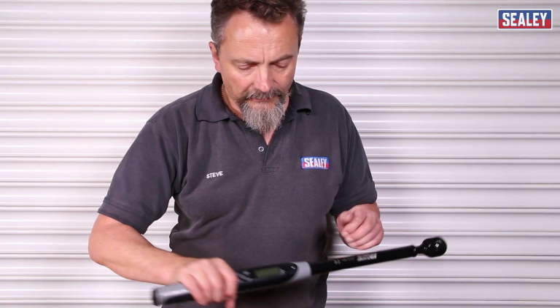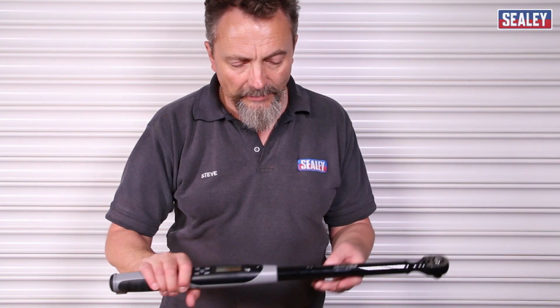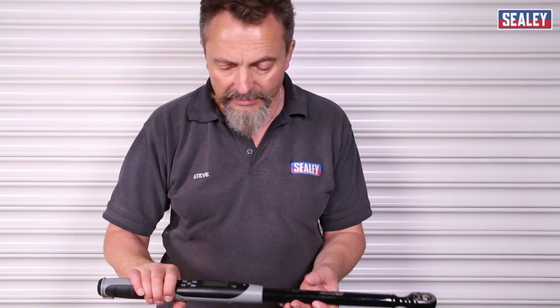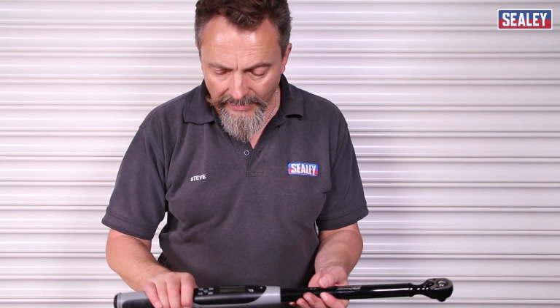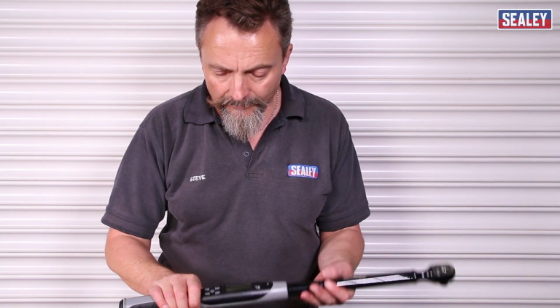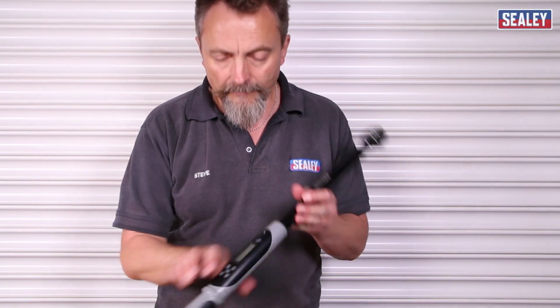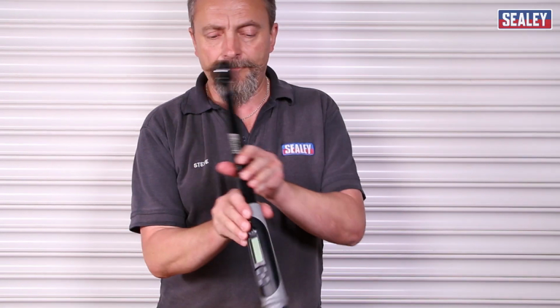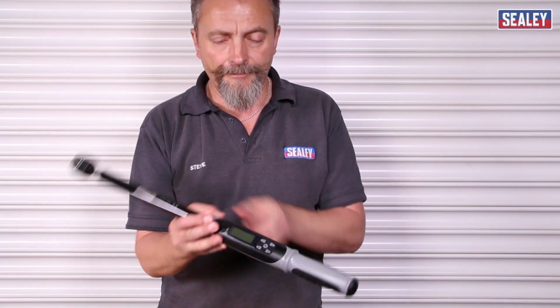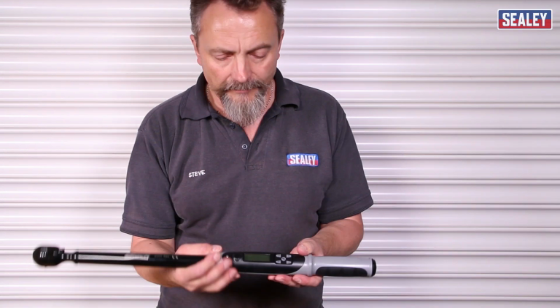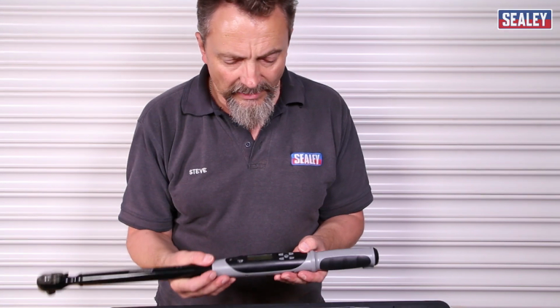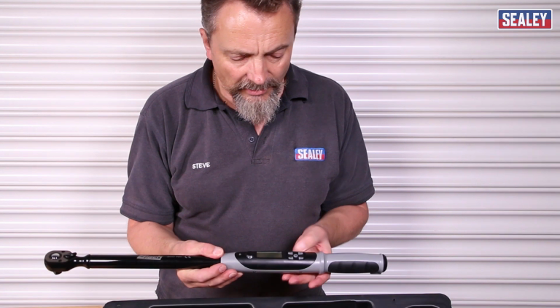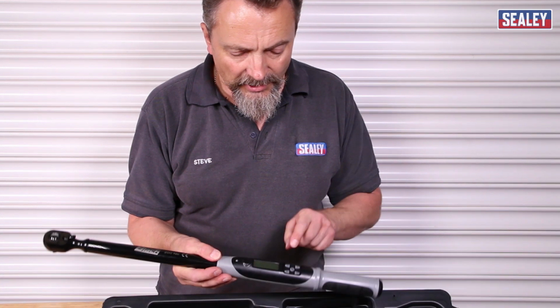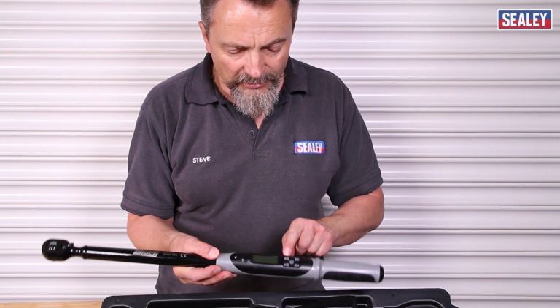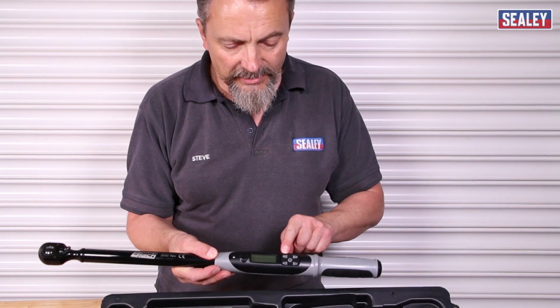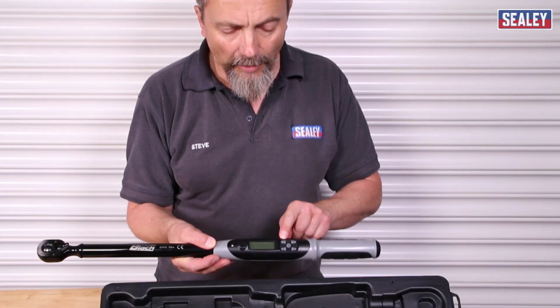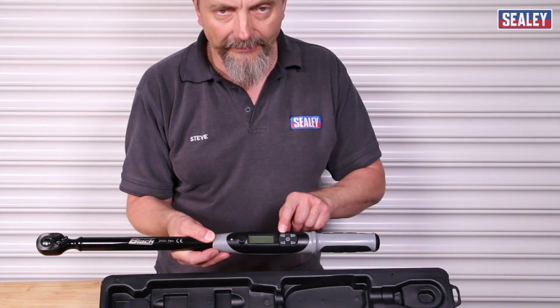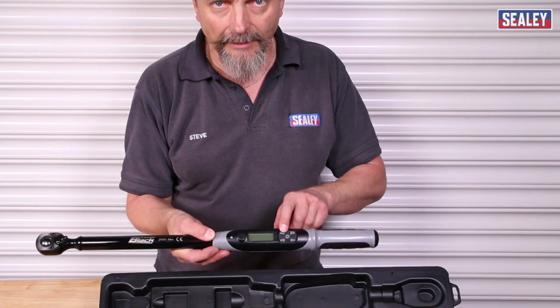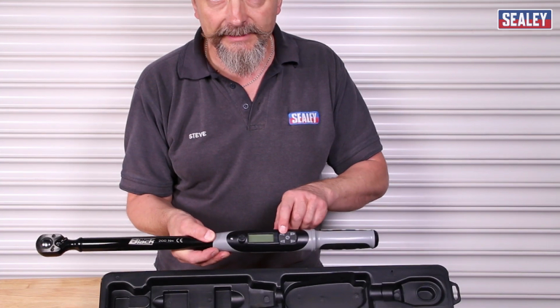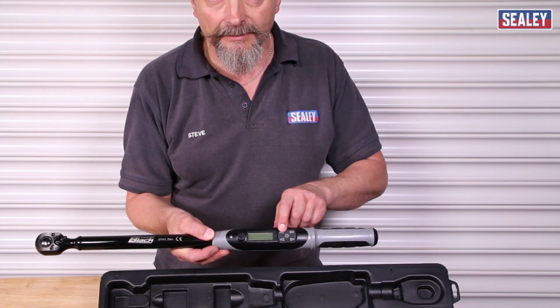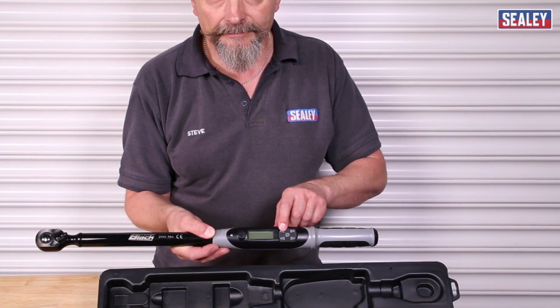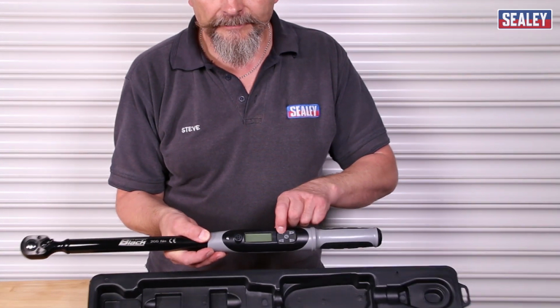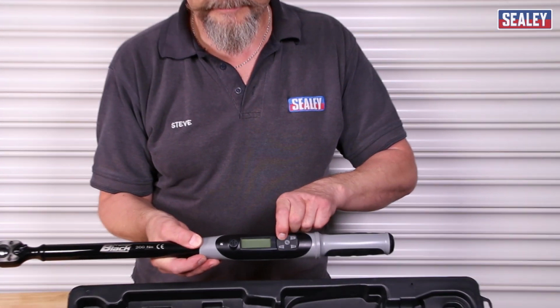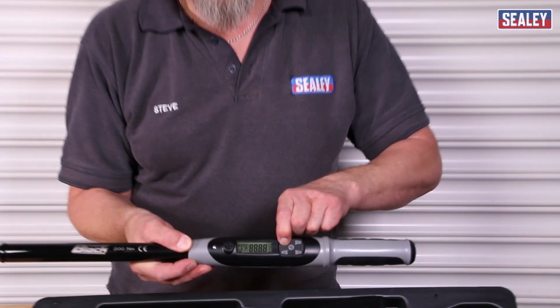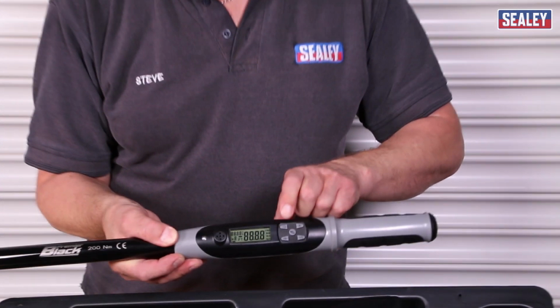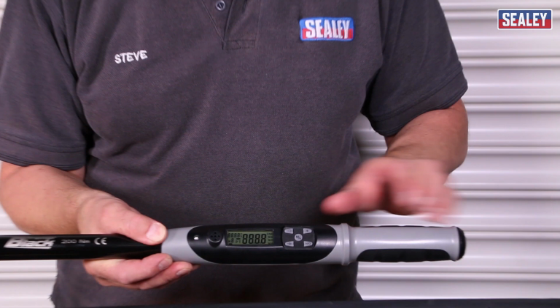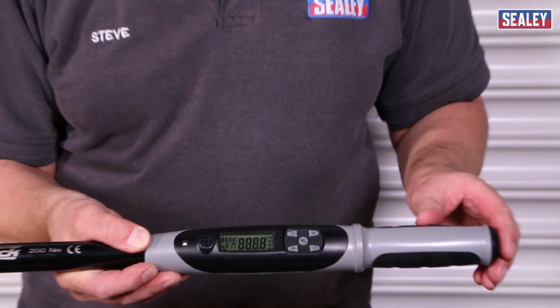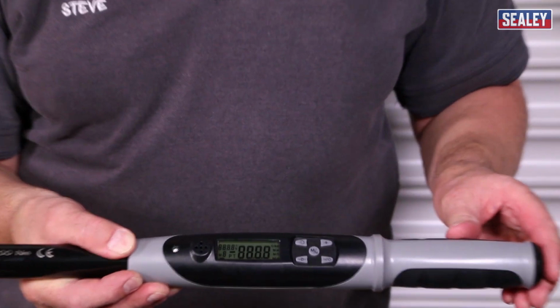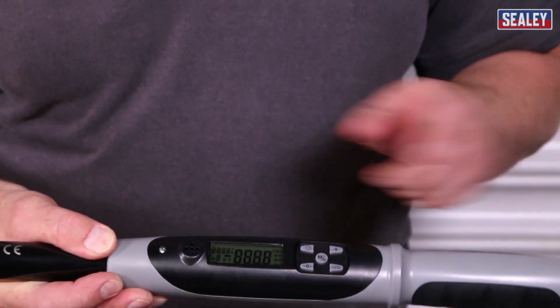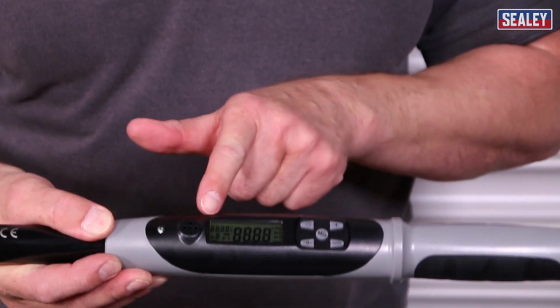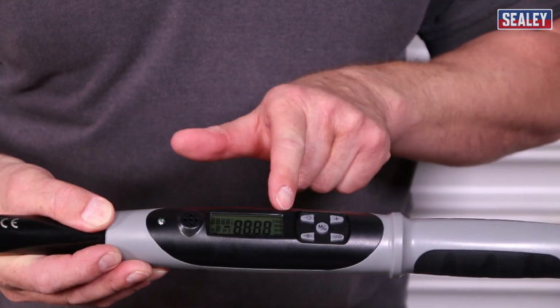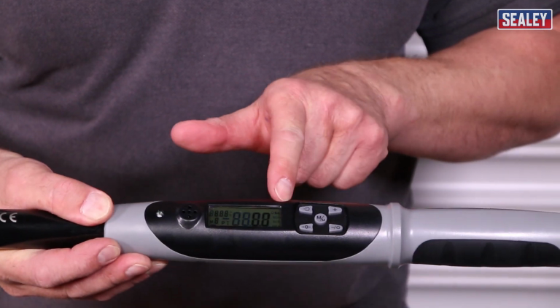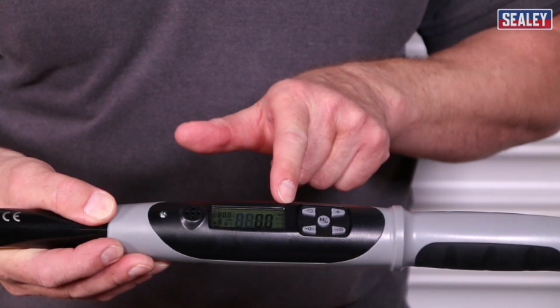The first thing we need to do then is to turn the machine on, which is this top left hand button here. Press it once and now you get the introductory screen.